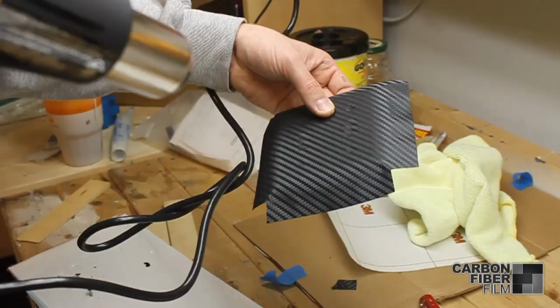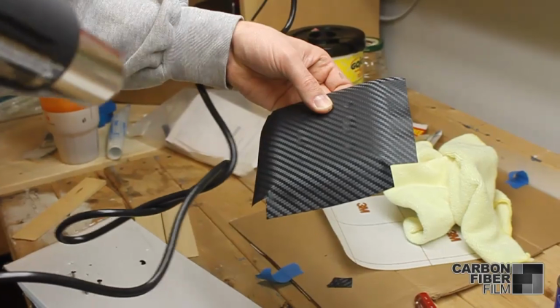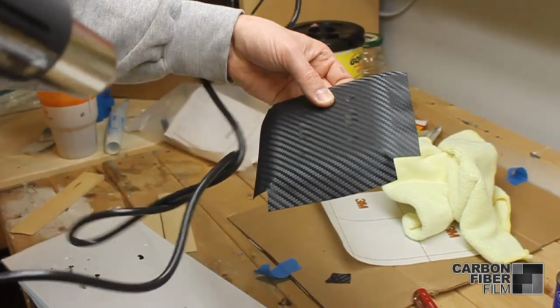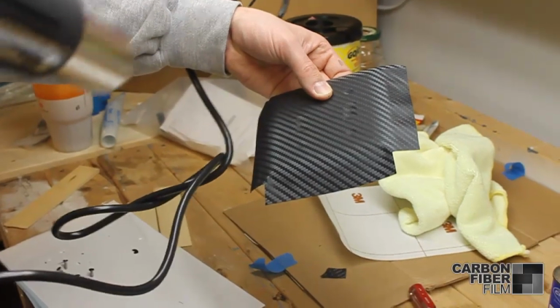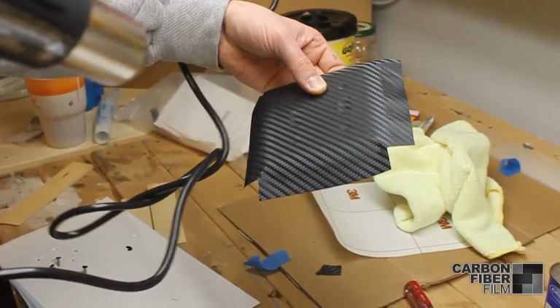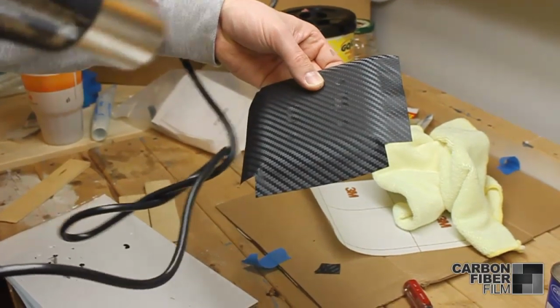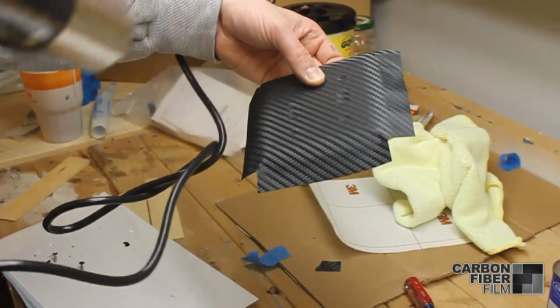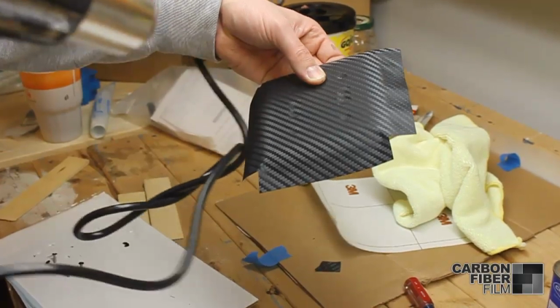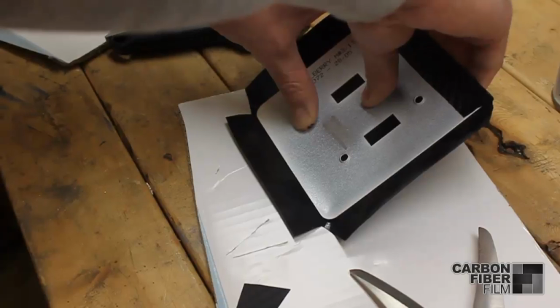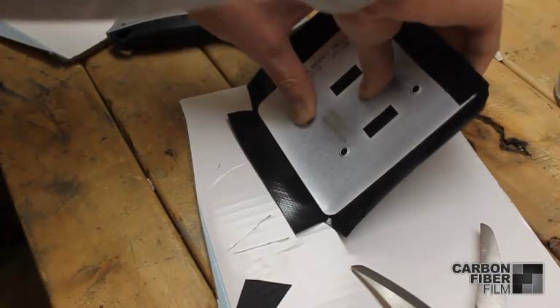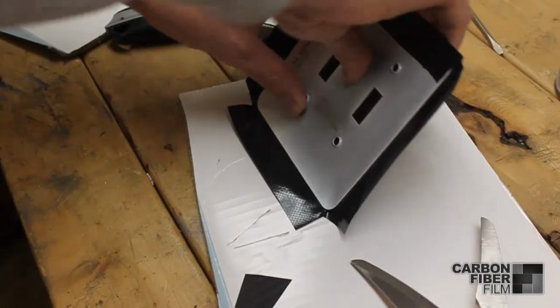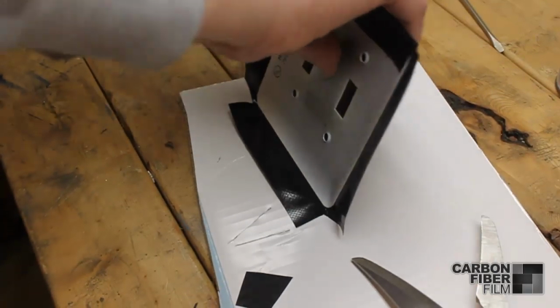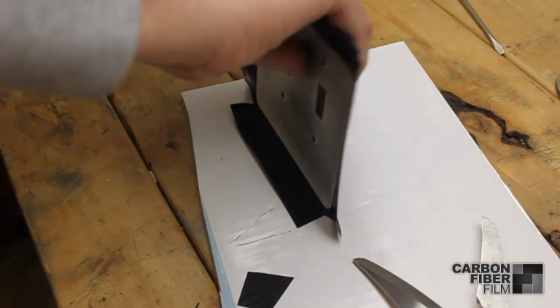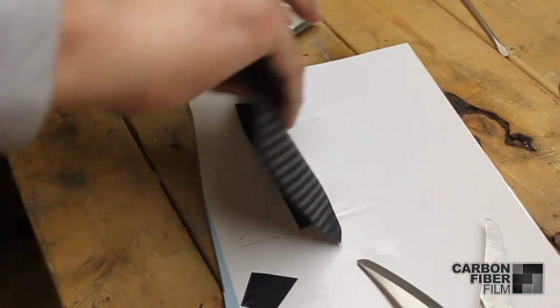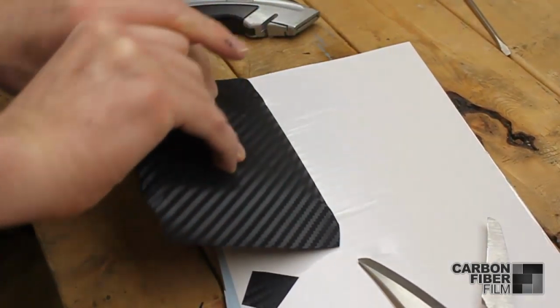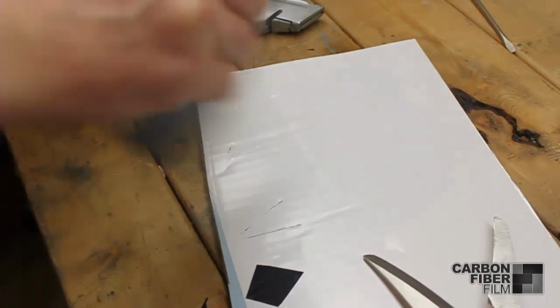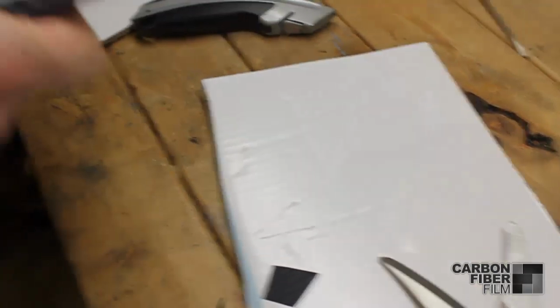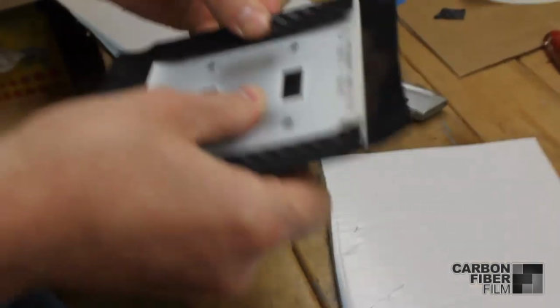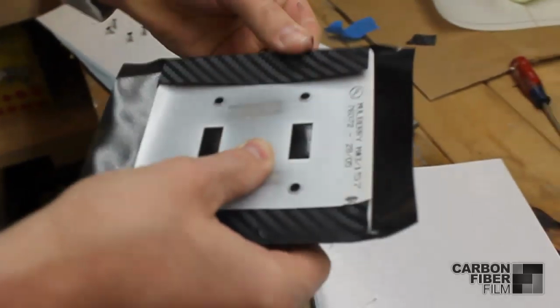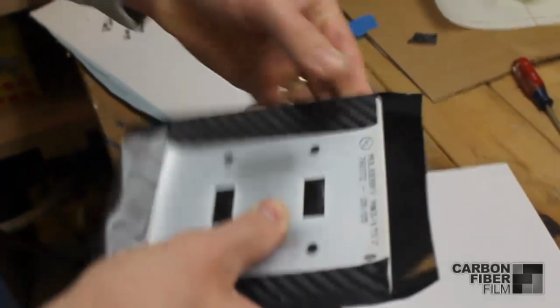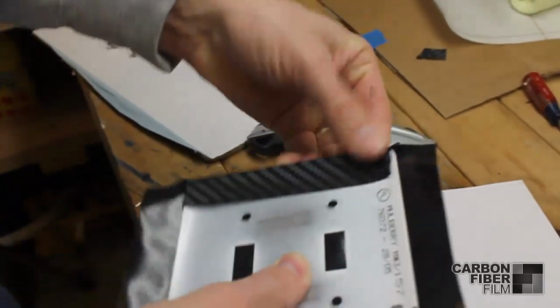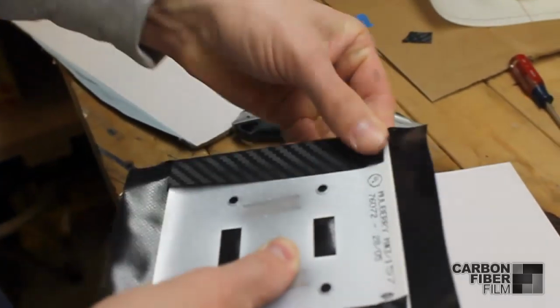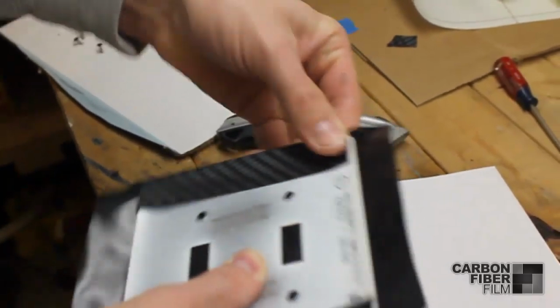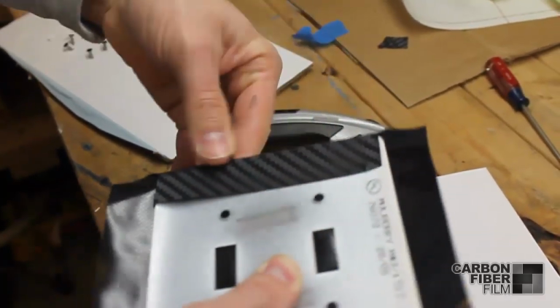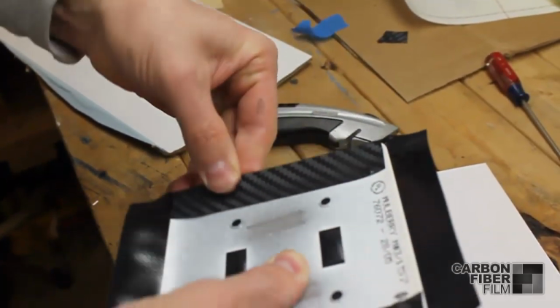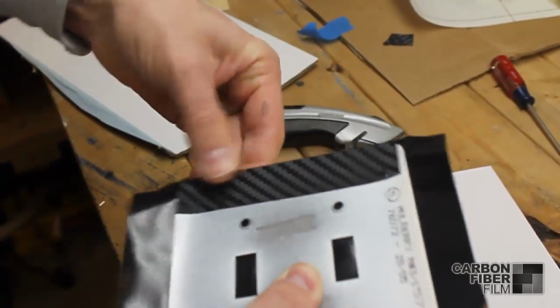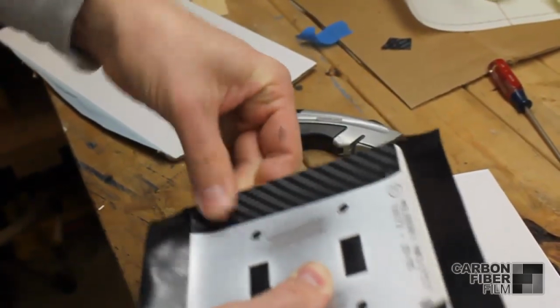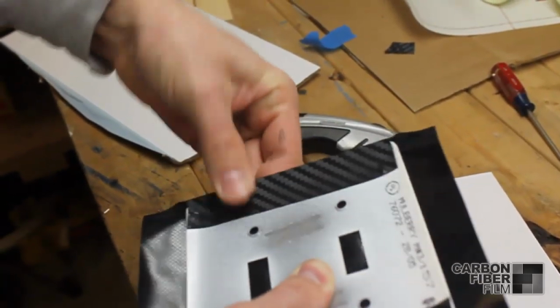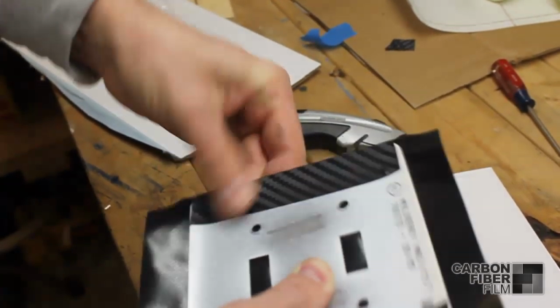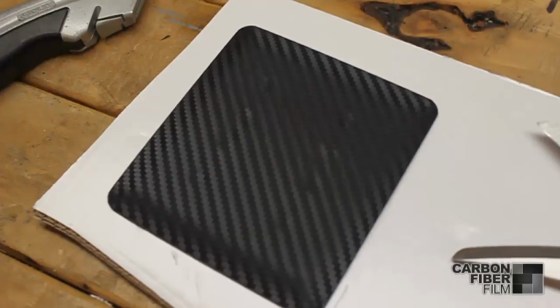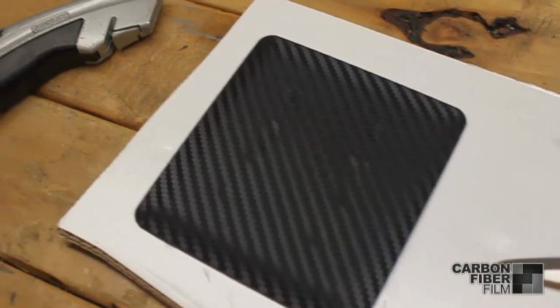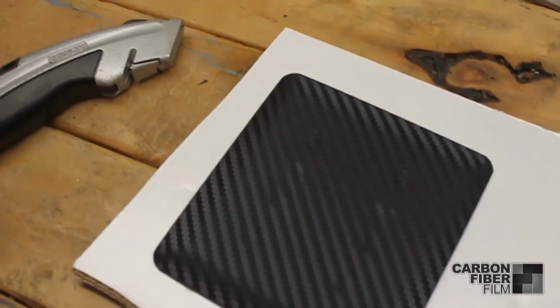You can use a heat gun to soften up the material and then pull the edges over. And here's what it looks like so far.